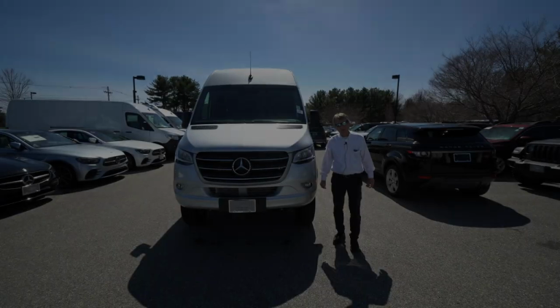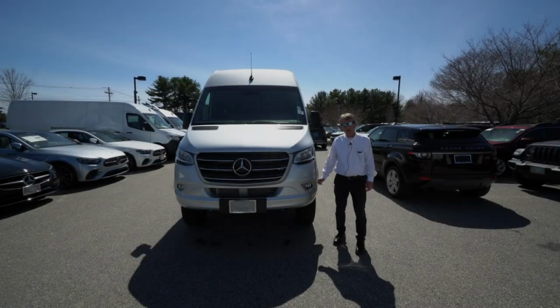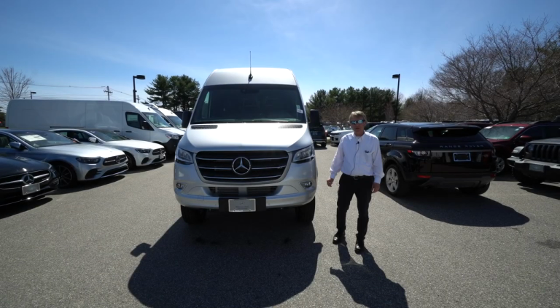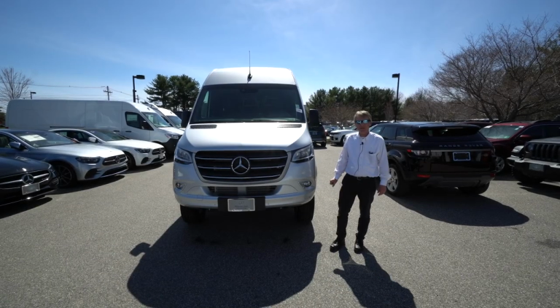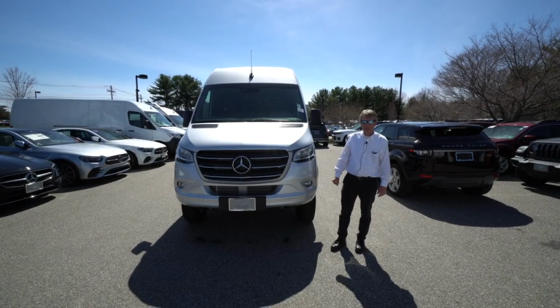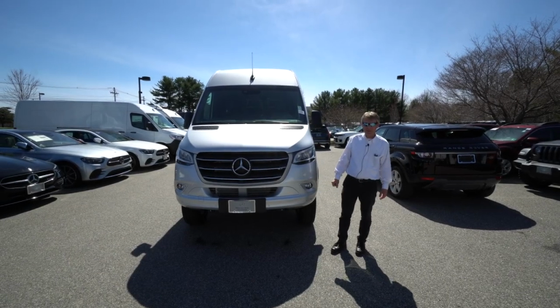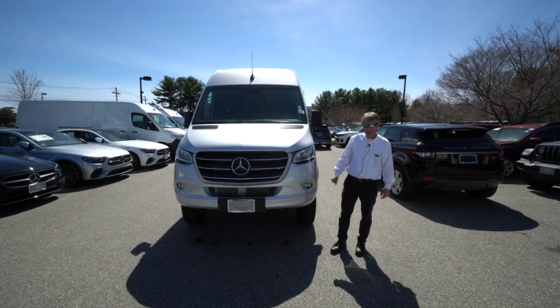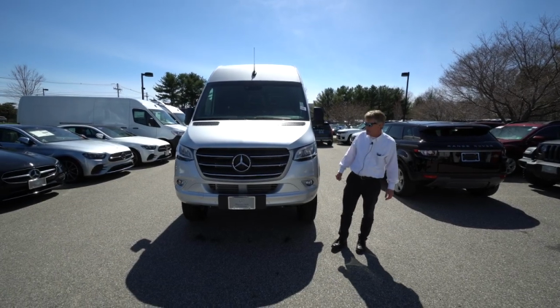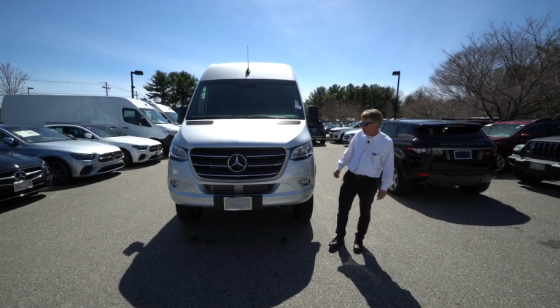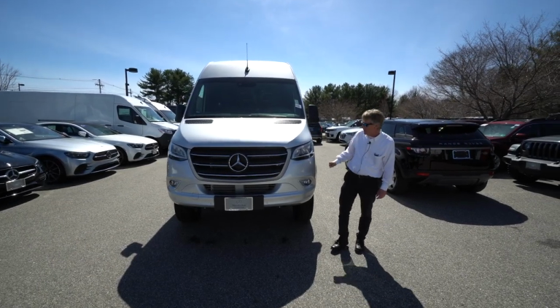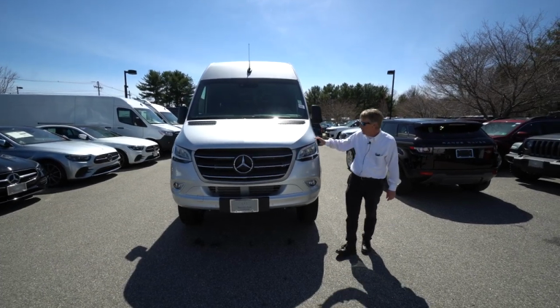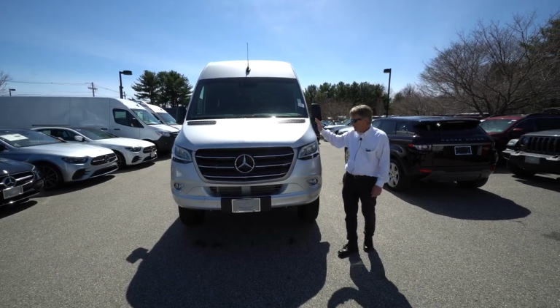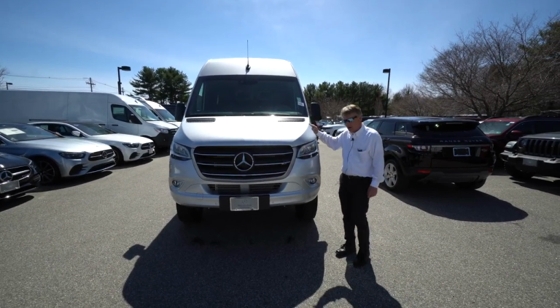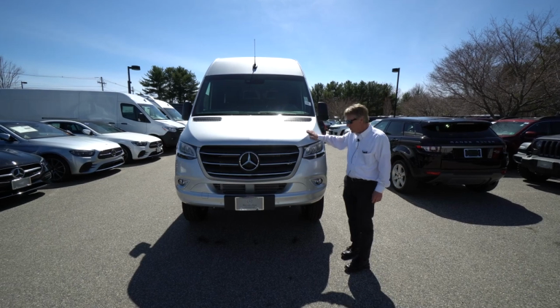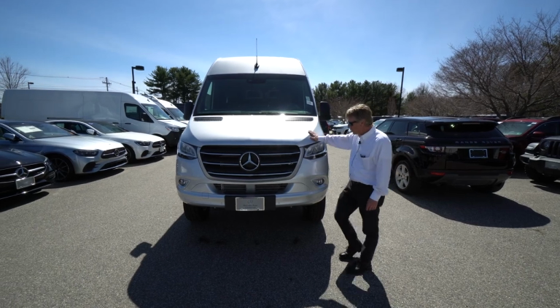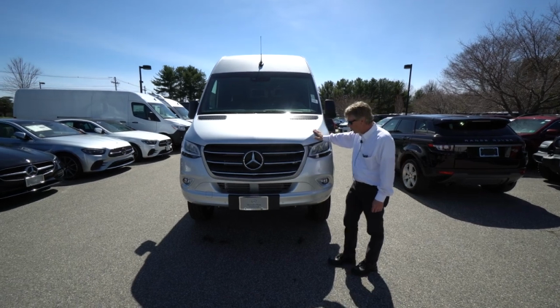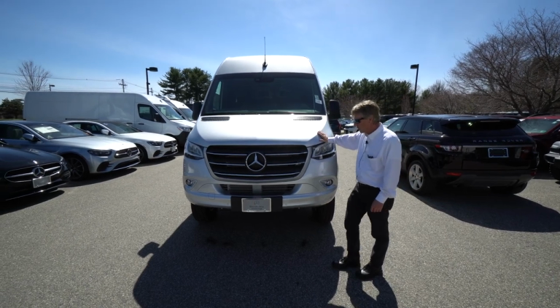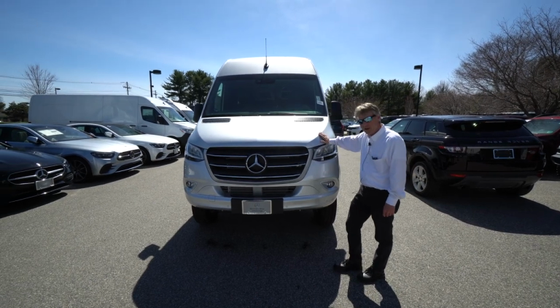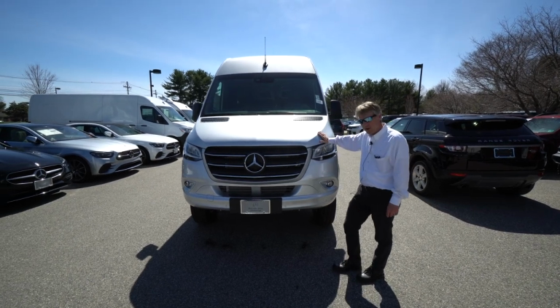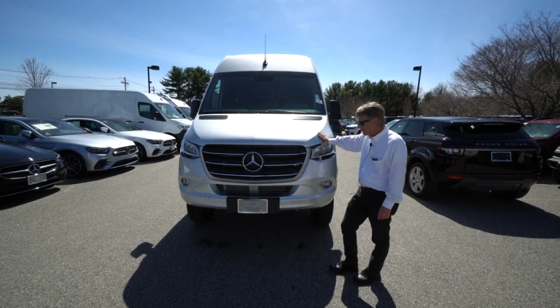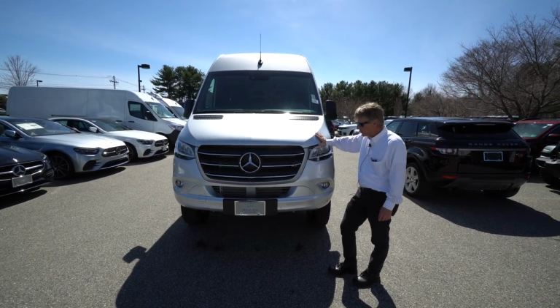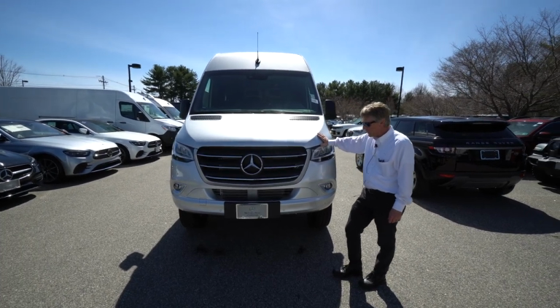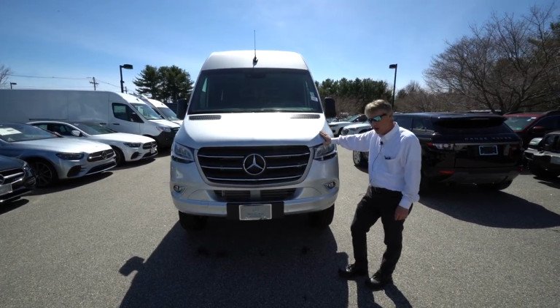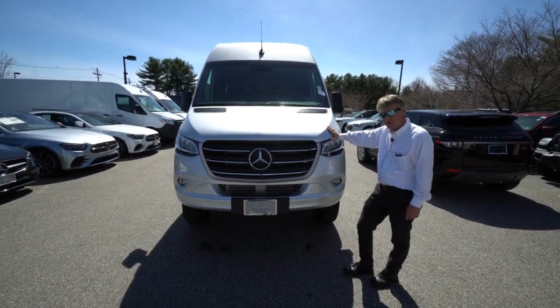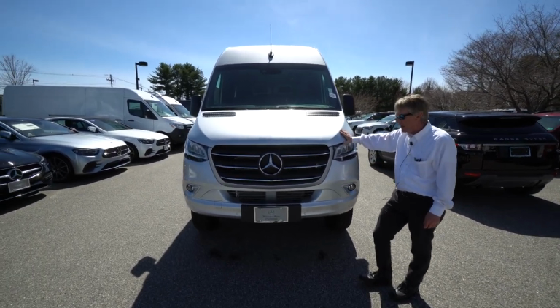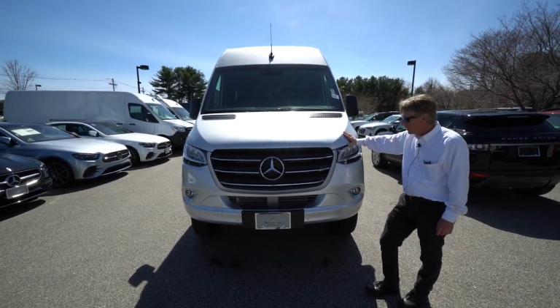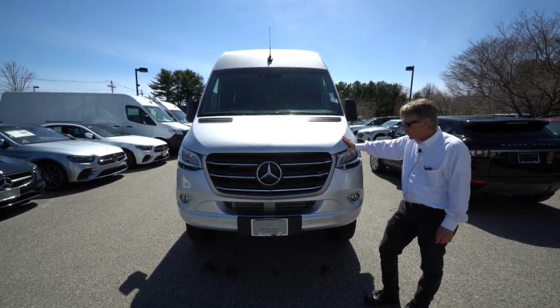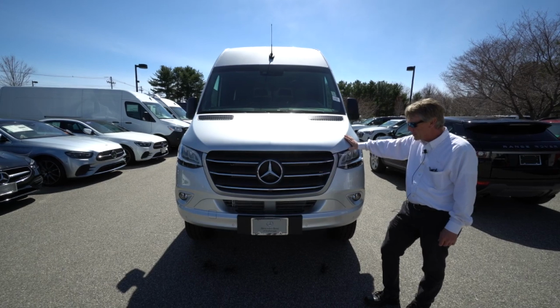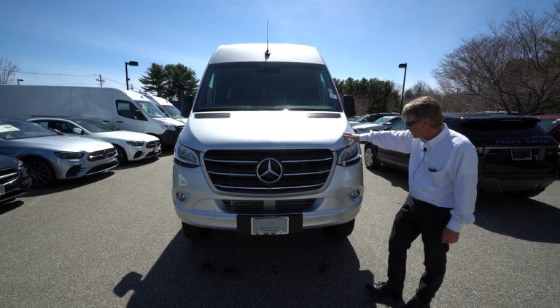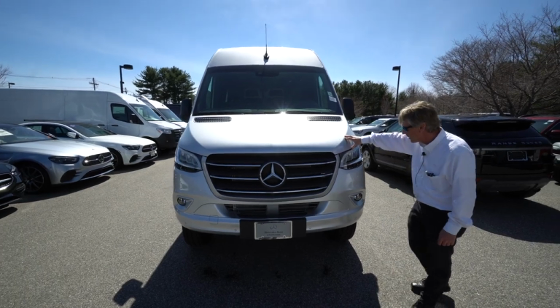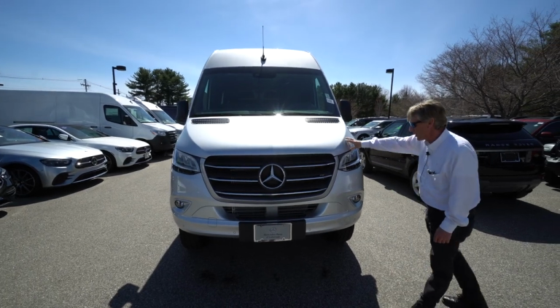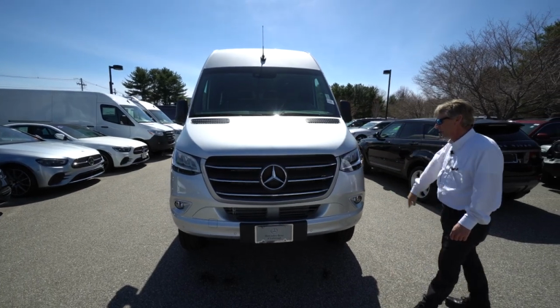Hello folks, I'm Roger here at Mercedes-Benz of Scarborough in Scarborough, Maine. We got this all-new 2023, 170-inch wheelbase, all-wheel drive, Iridium Silver Metallic Sprinter van.